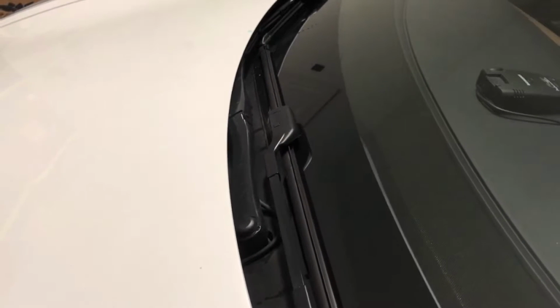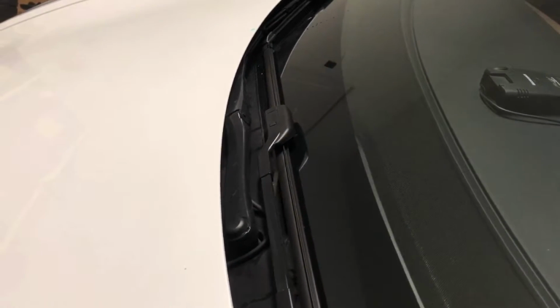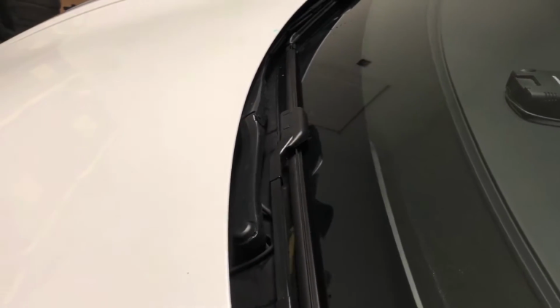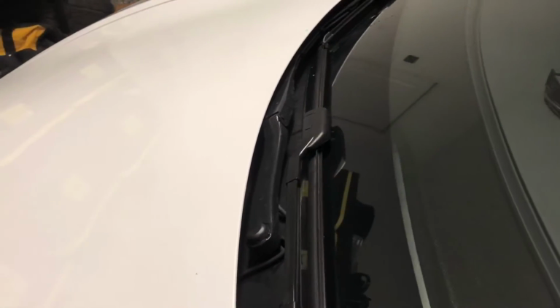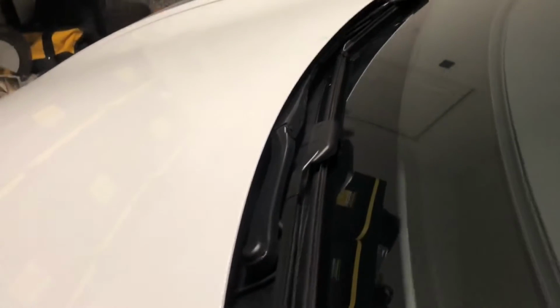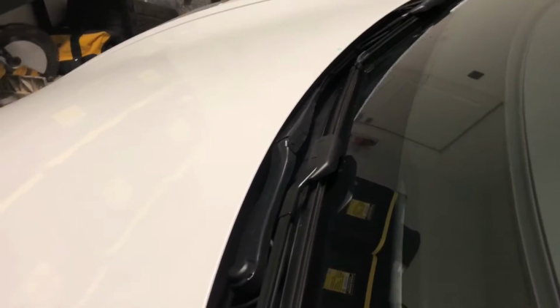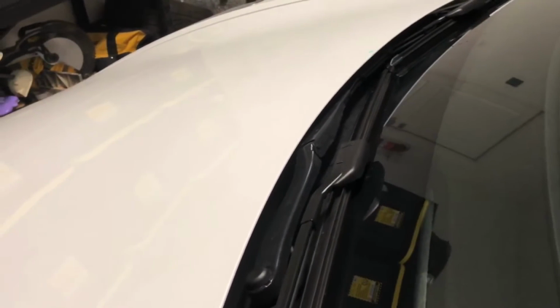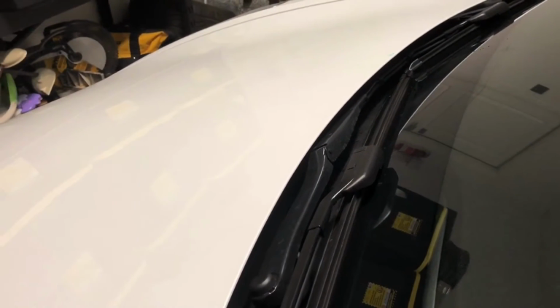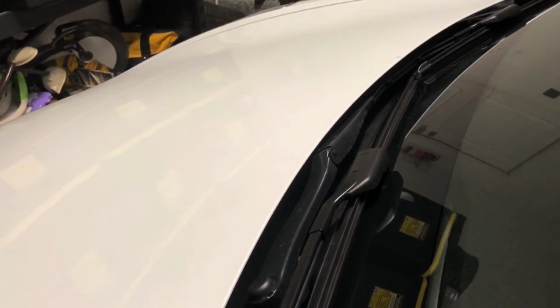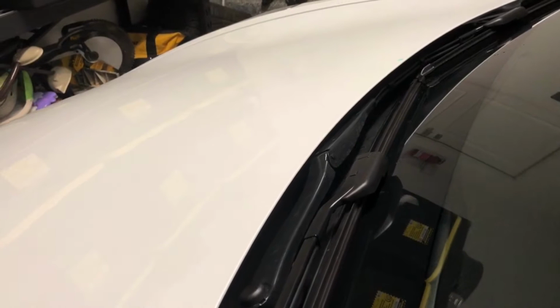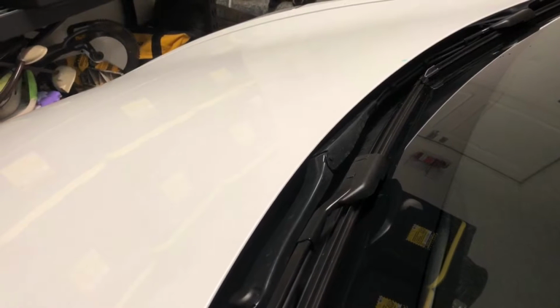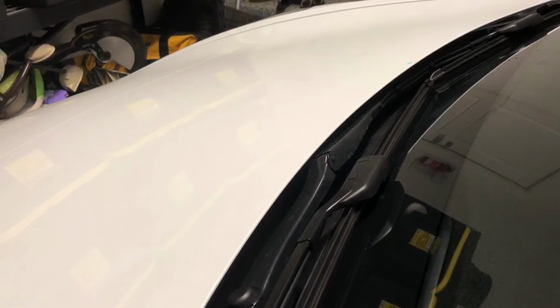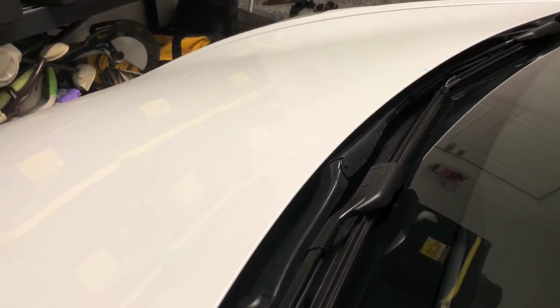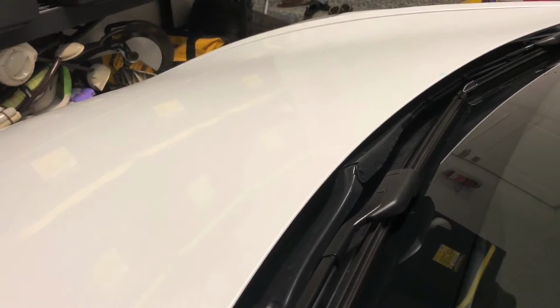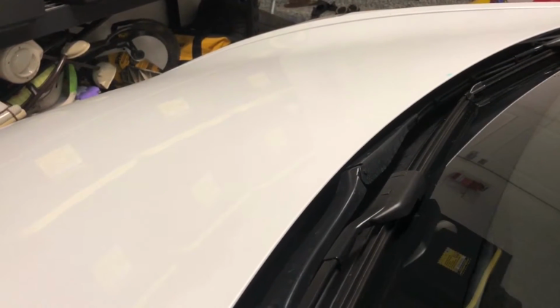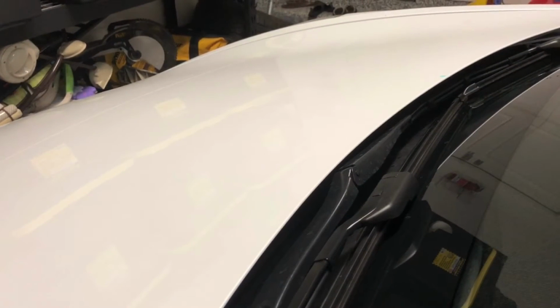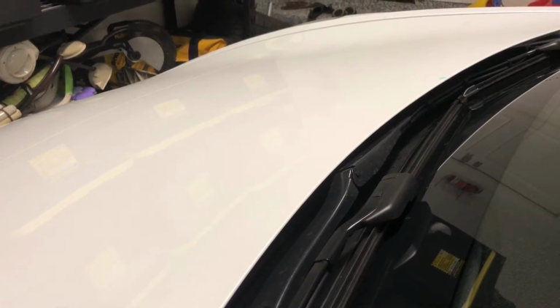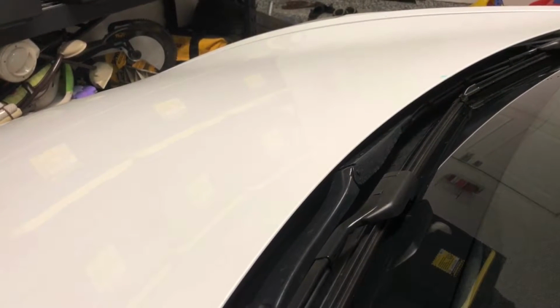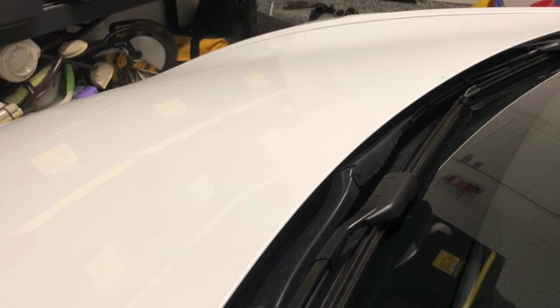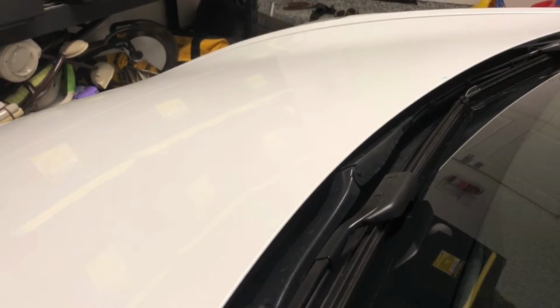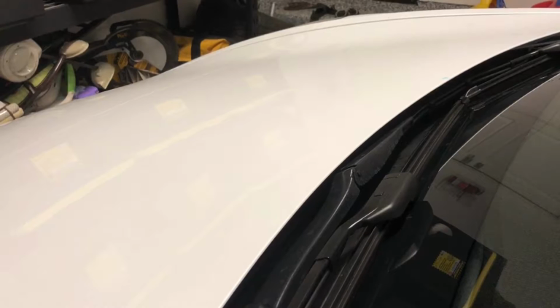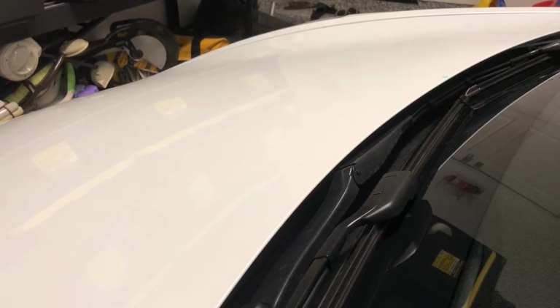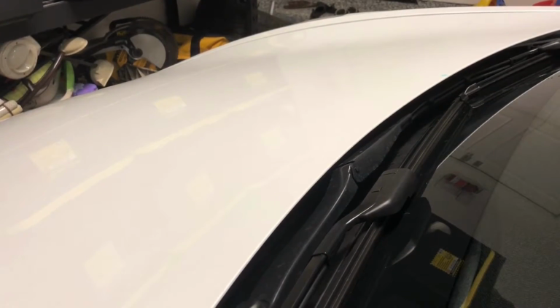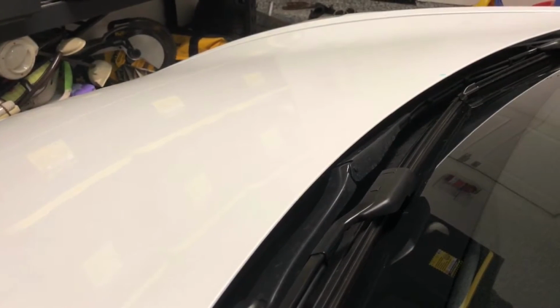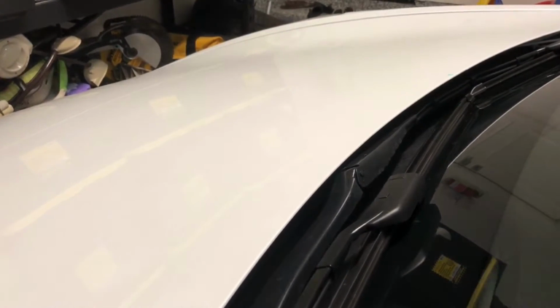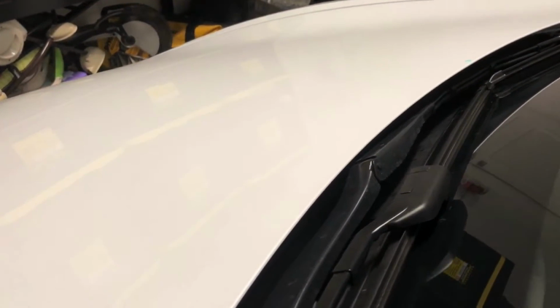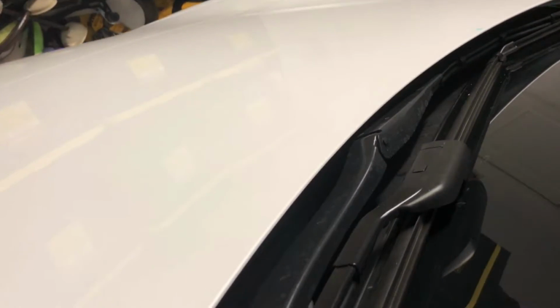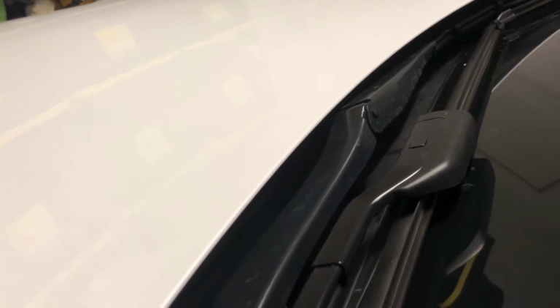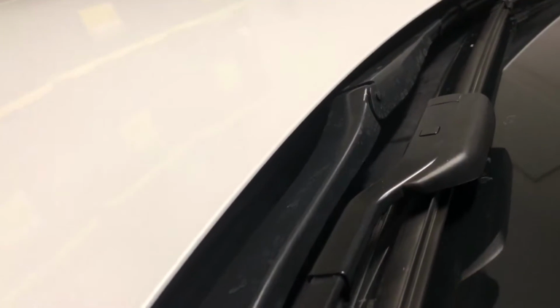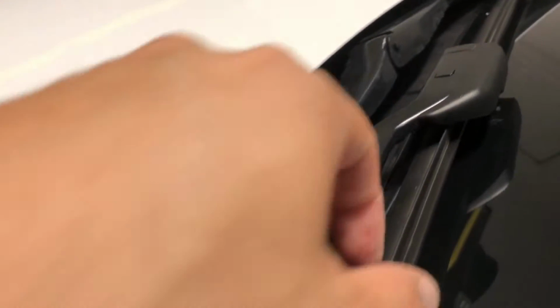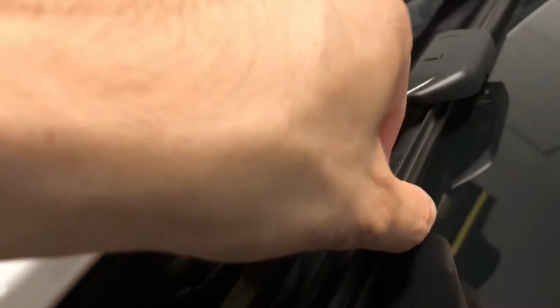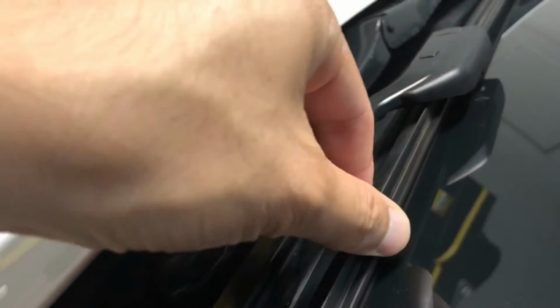Hey there guys, nothing special with this video clip, but we thought we wanted to share in case many of you are not aware that your windshield wiper fluid spray on your Model 3 is actually integrated right above the inserts.